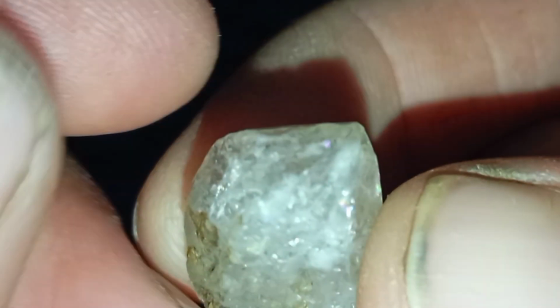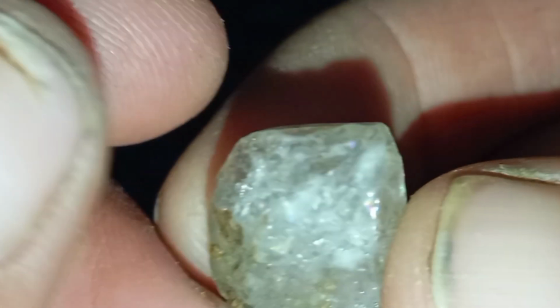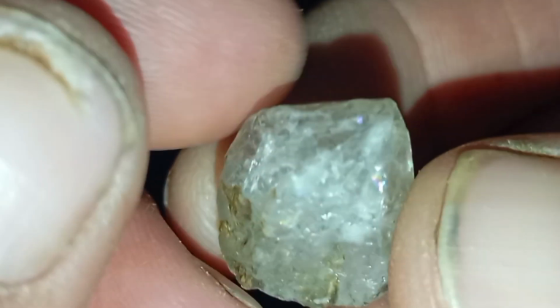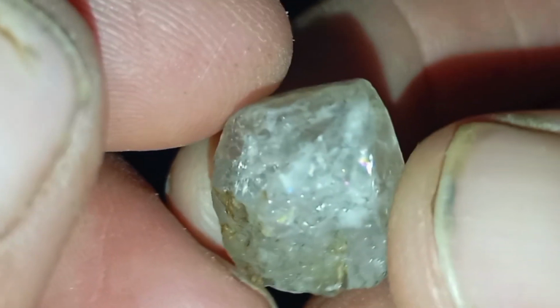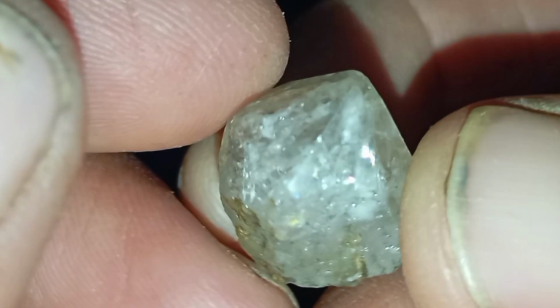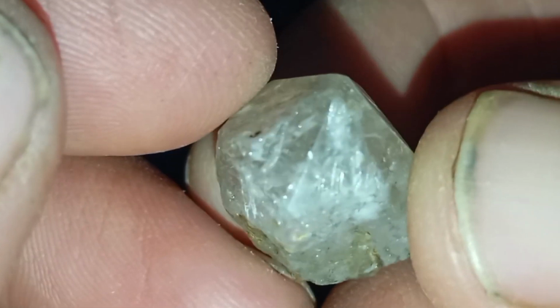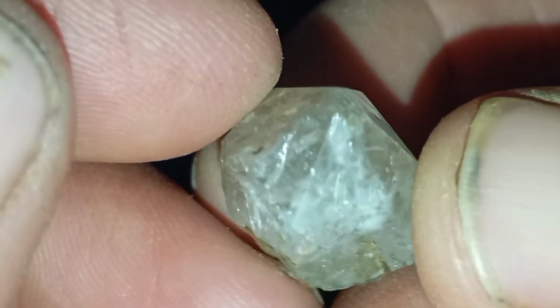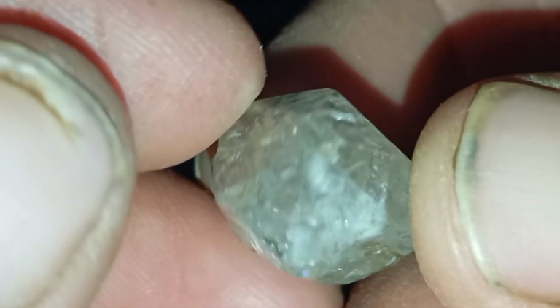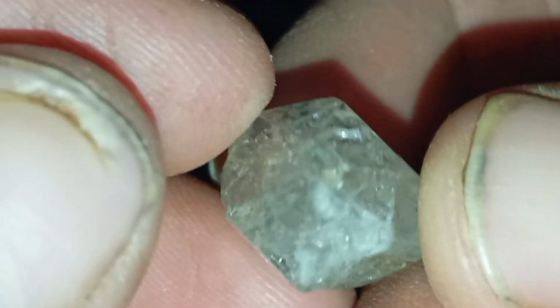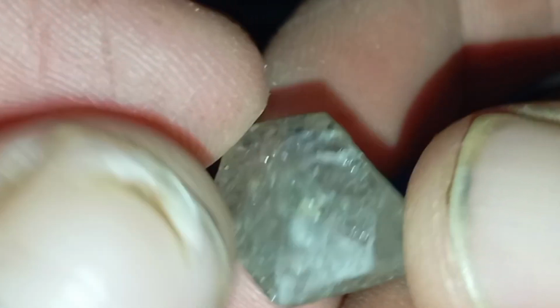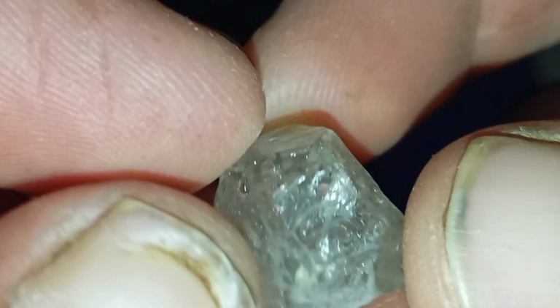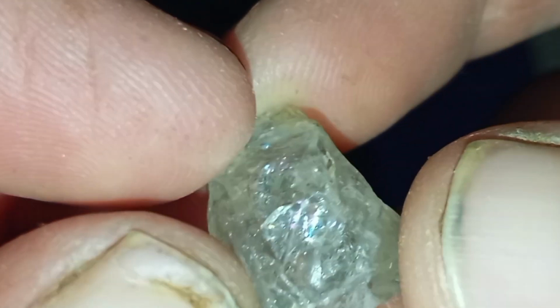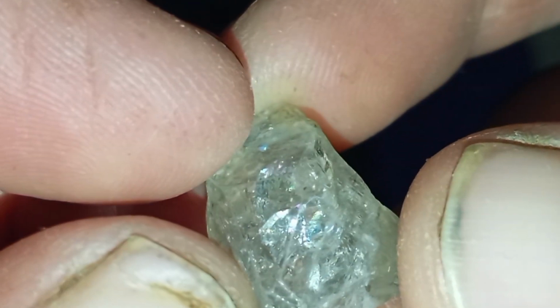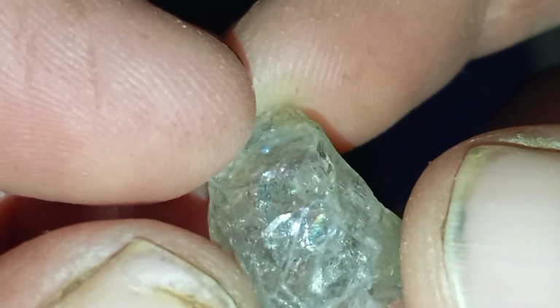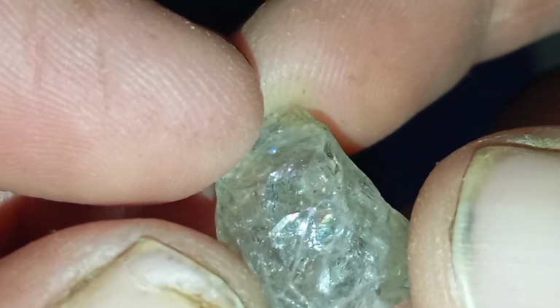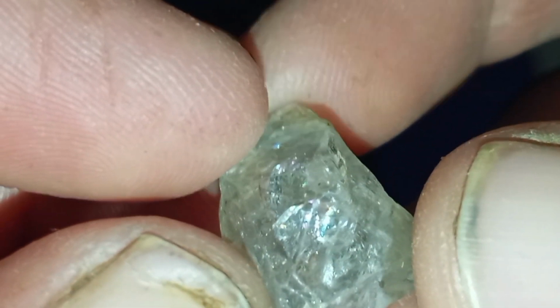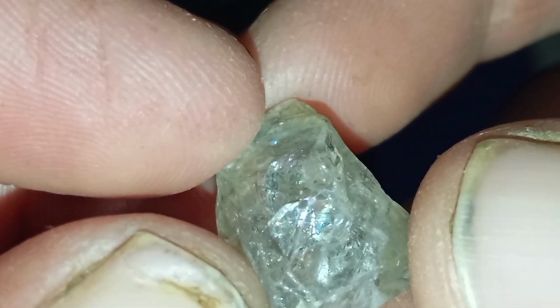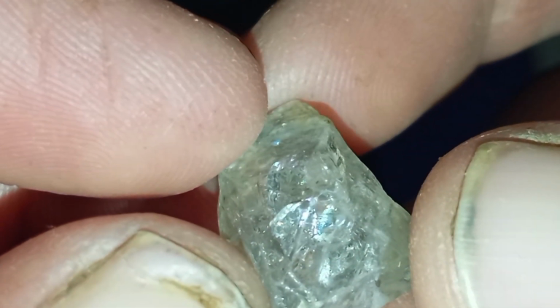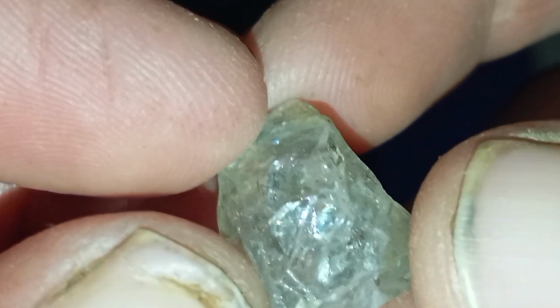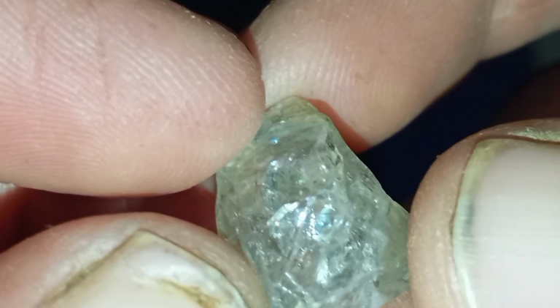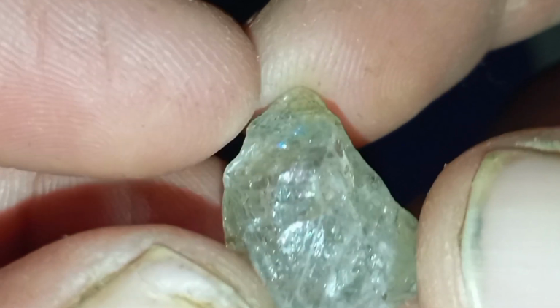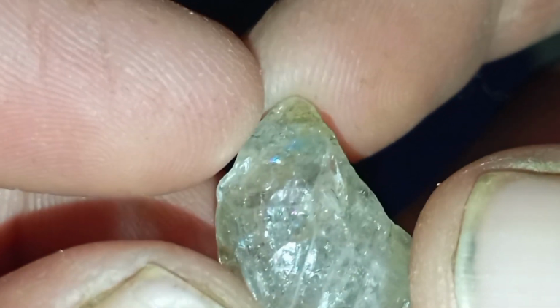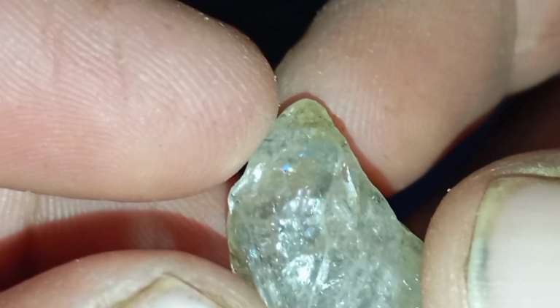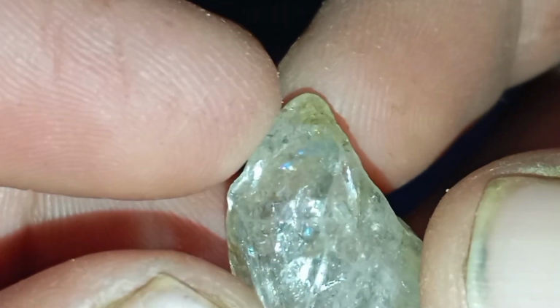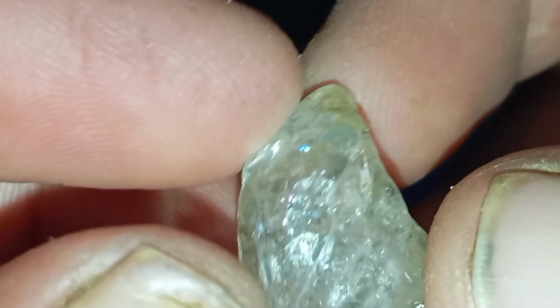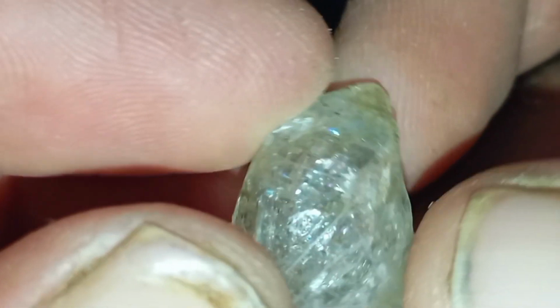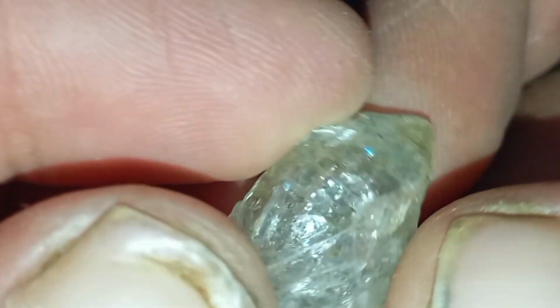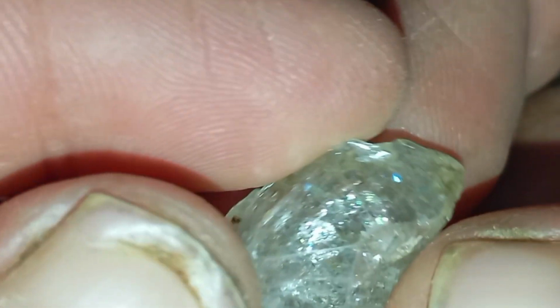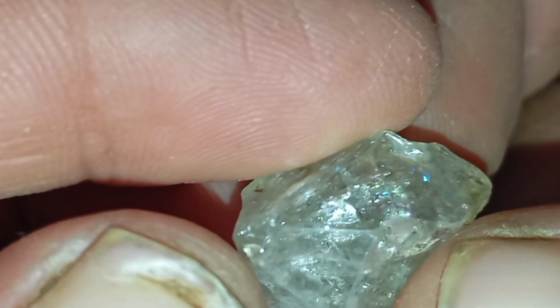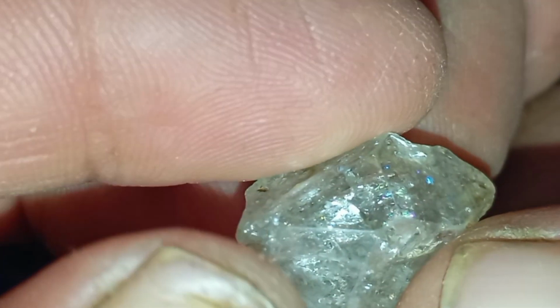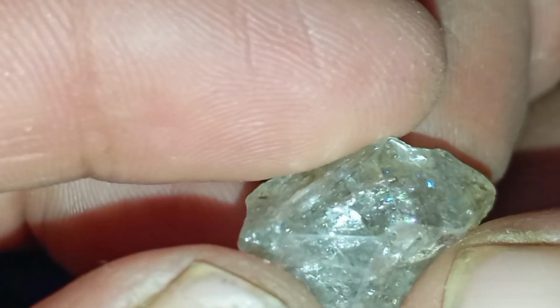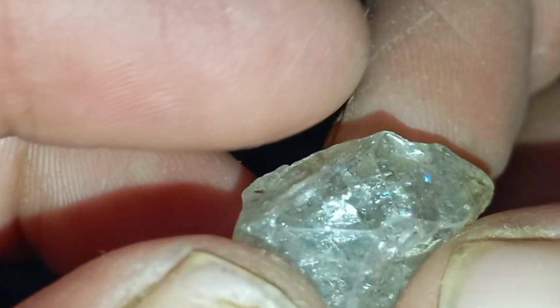6. Water drop test — density indicator. Place the stone in a clear glass of water. Real diamonds have high density, so they sink immediately. Many fakes float or sink slowly. This test is not 100% conclusive, but it is helpful.